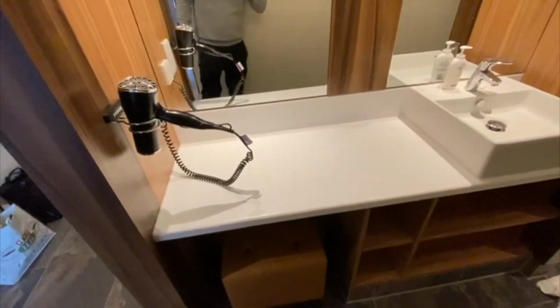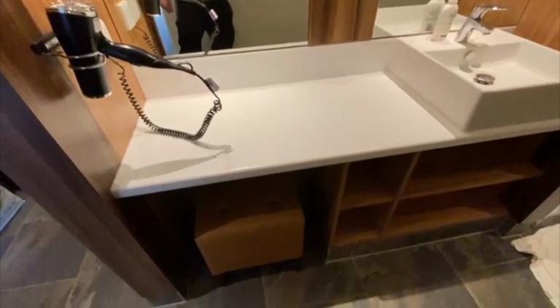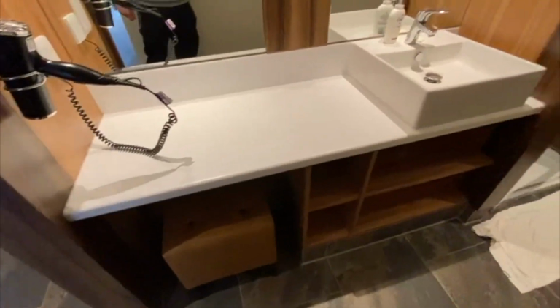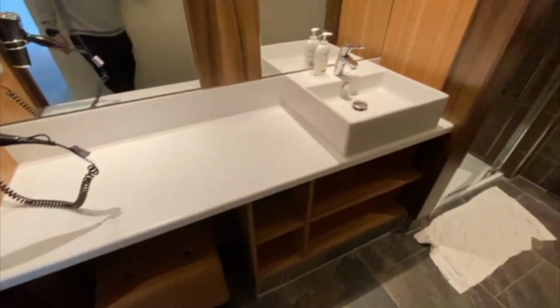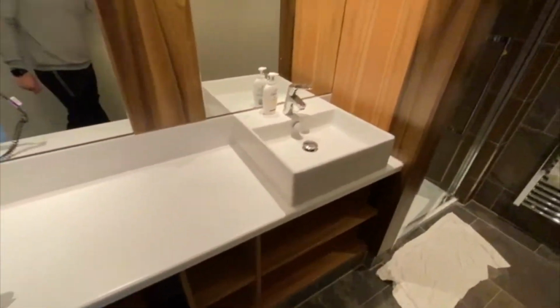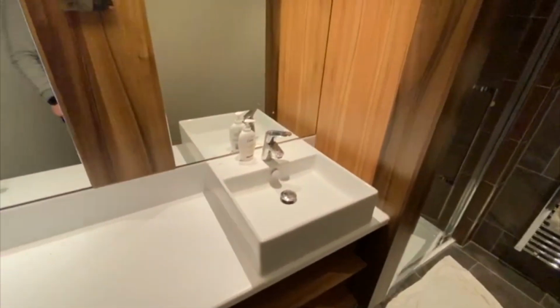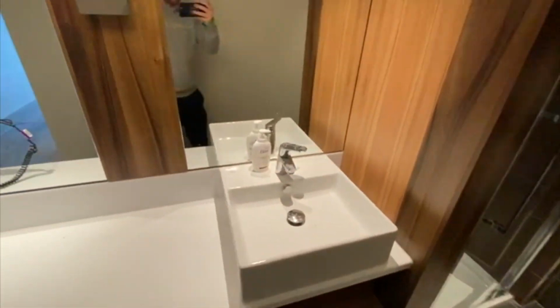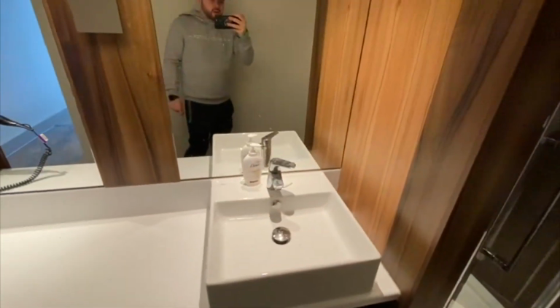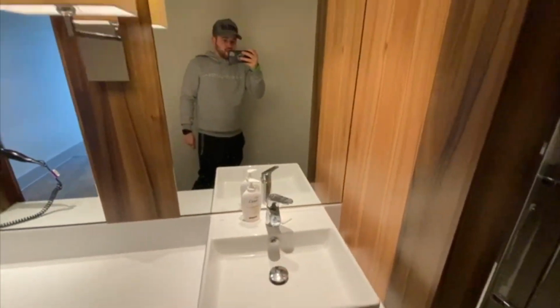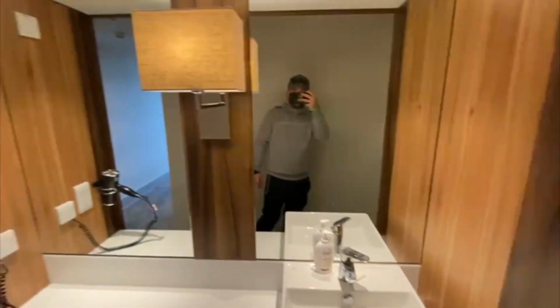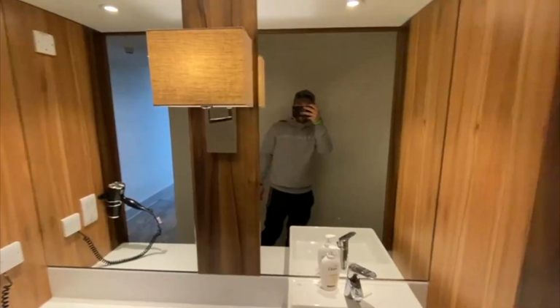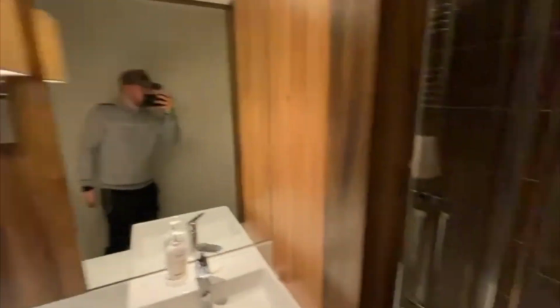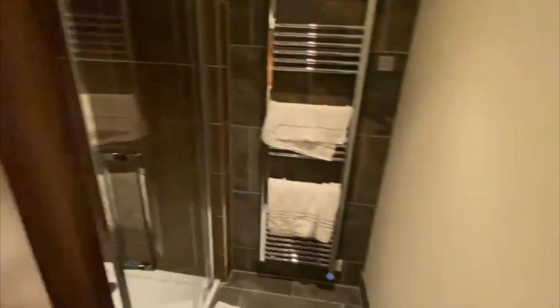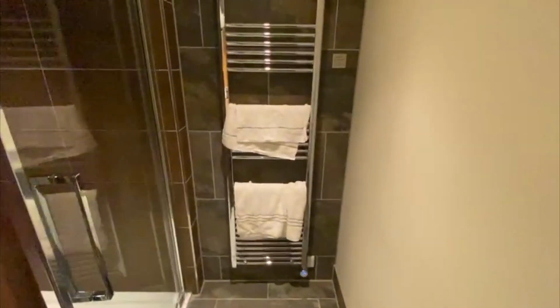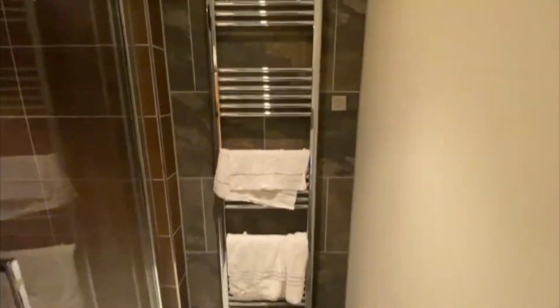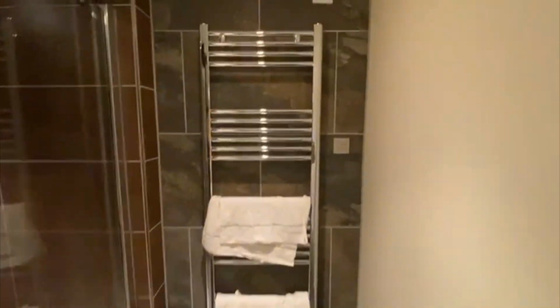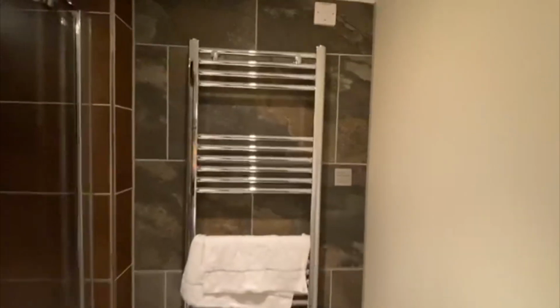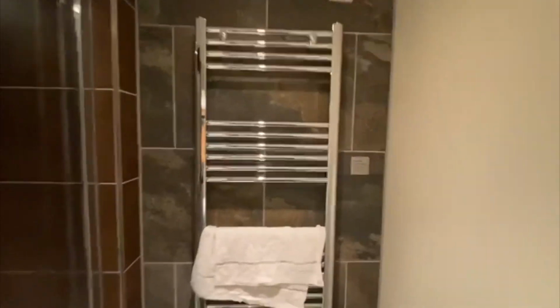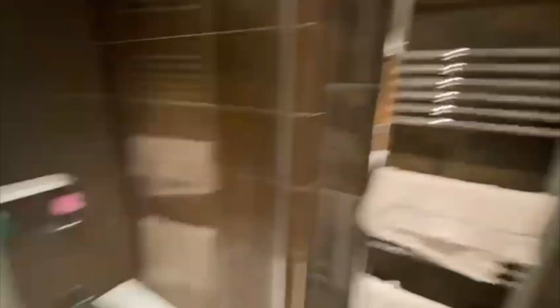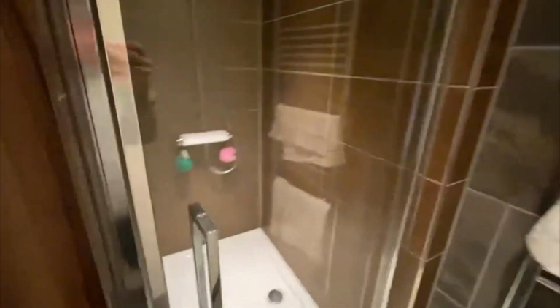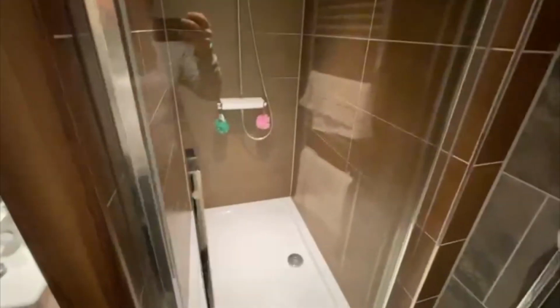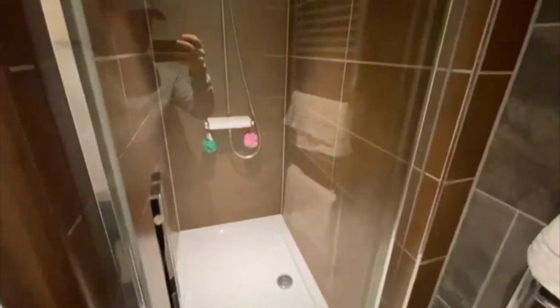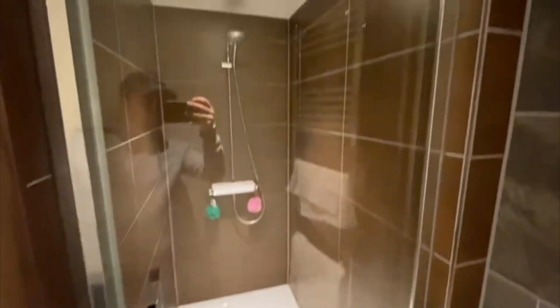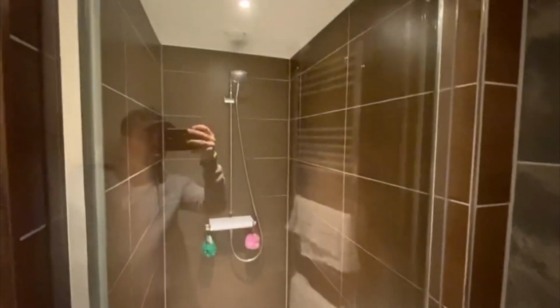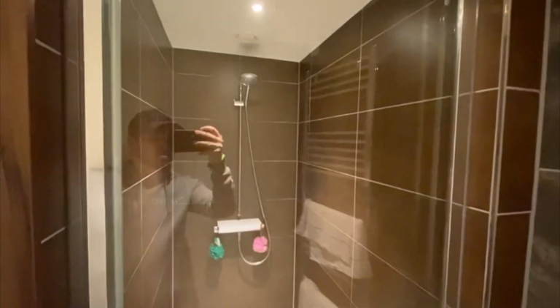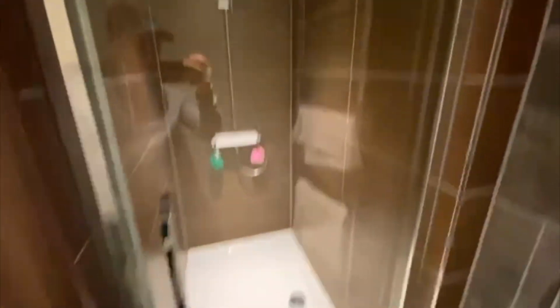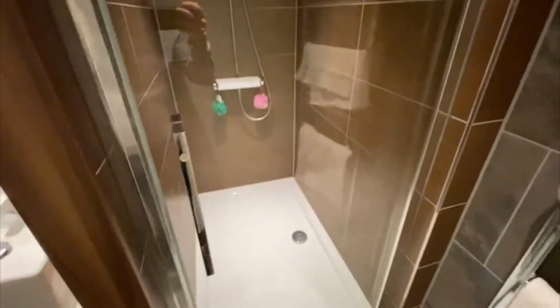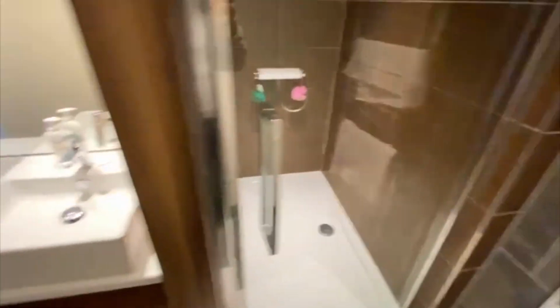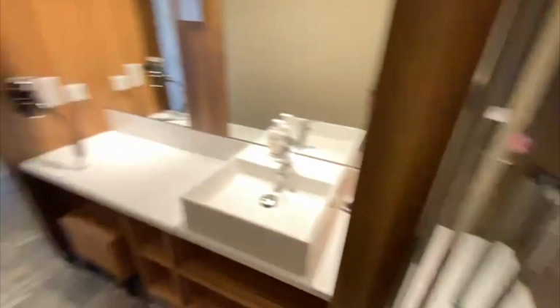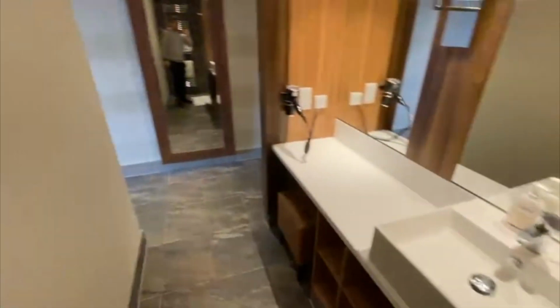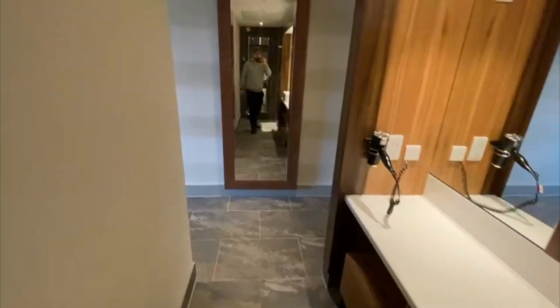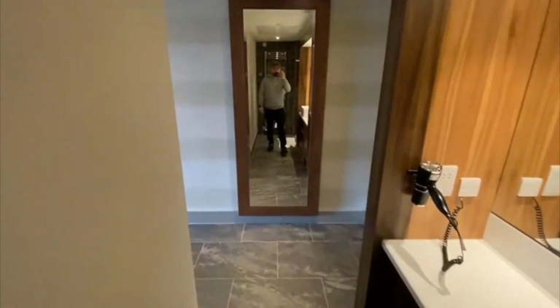Hair dryer, nice little stool, sink, double mirror, towel to keep everything dry, then a walk-in shower which is very nice and warm.